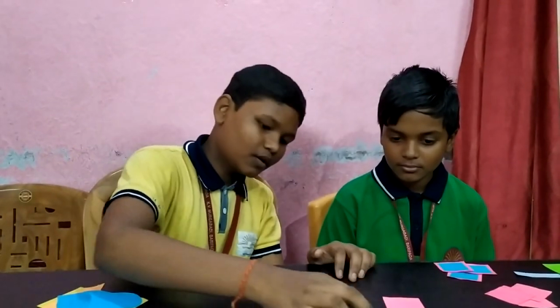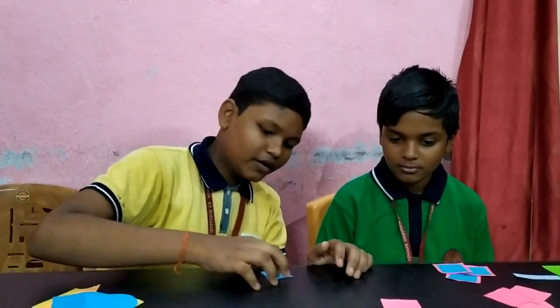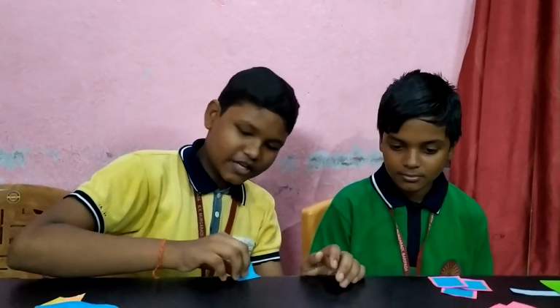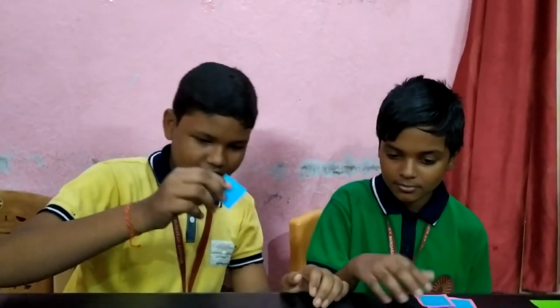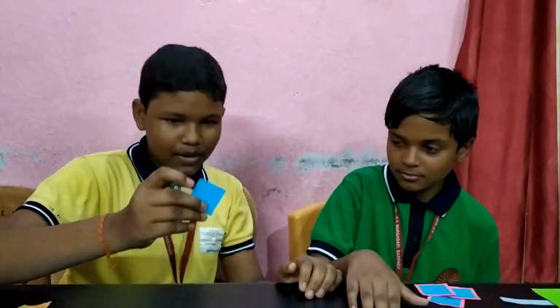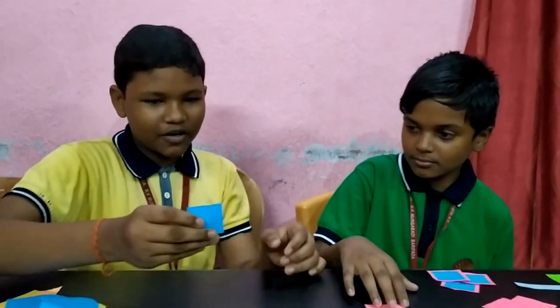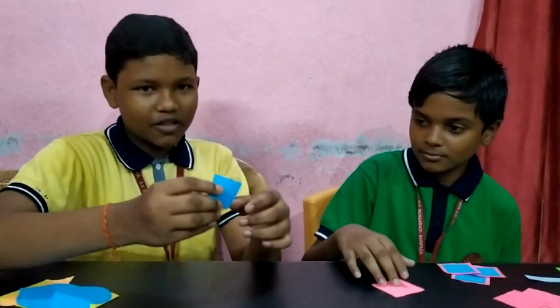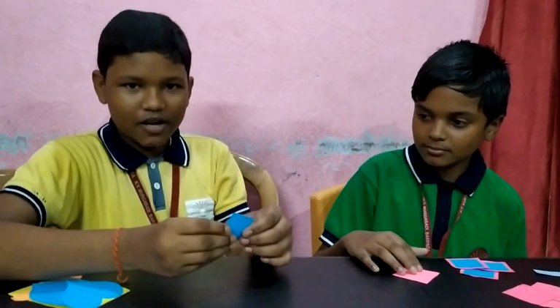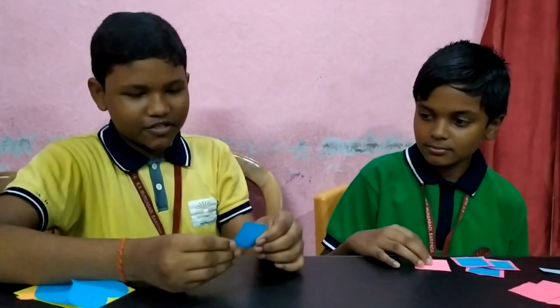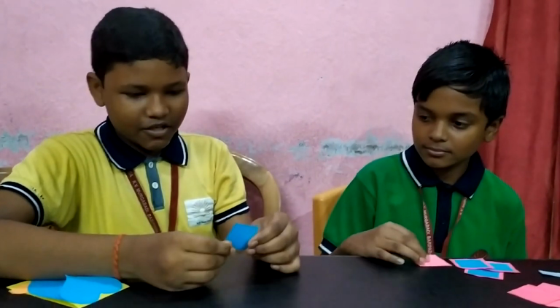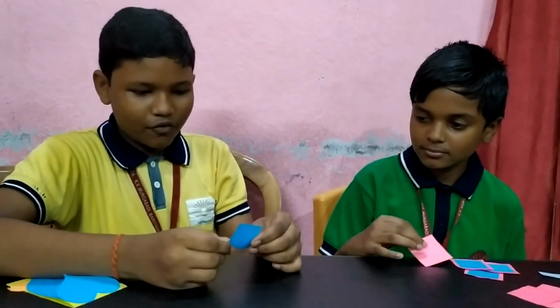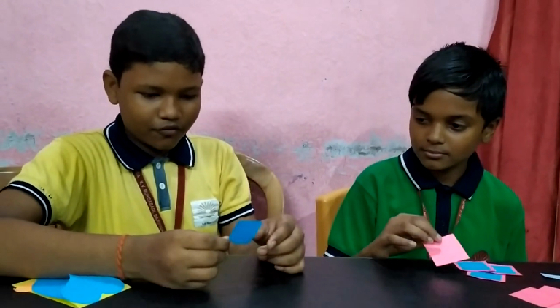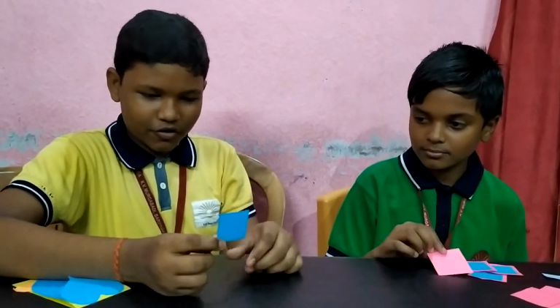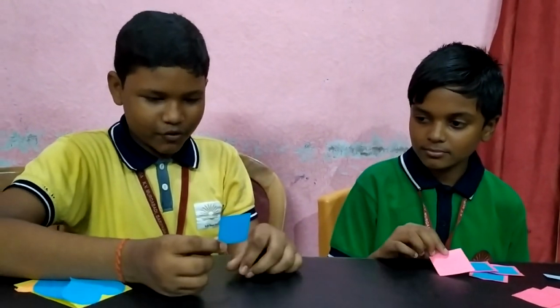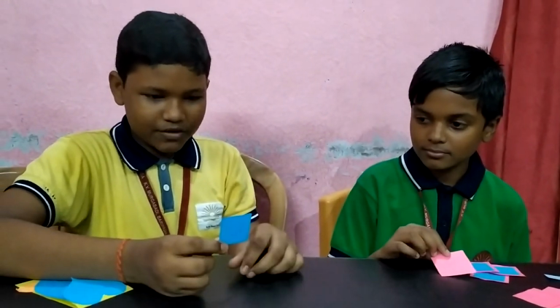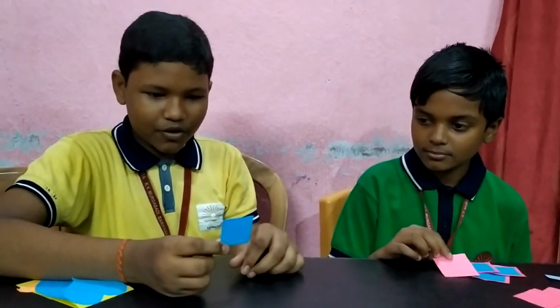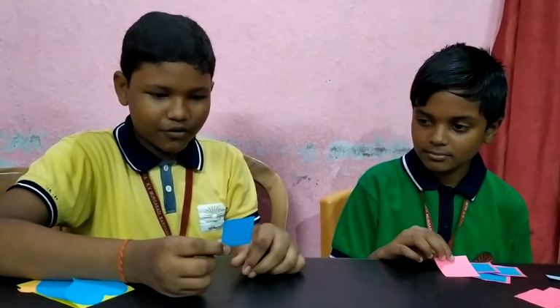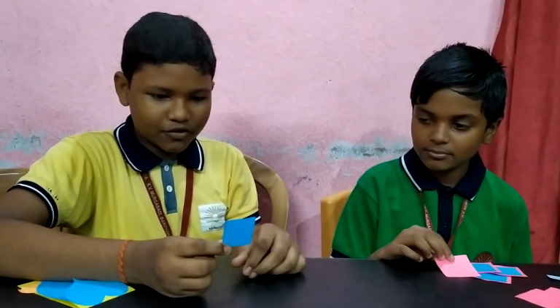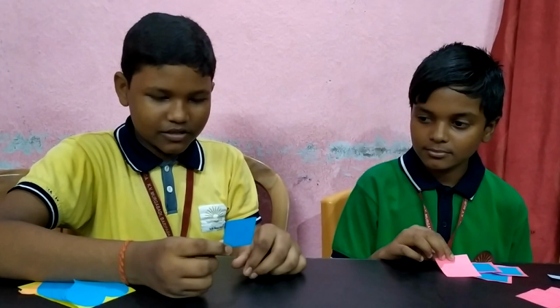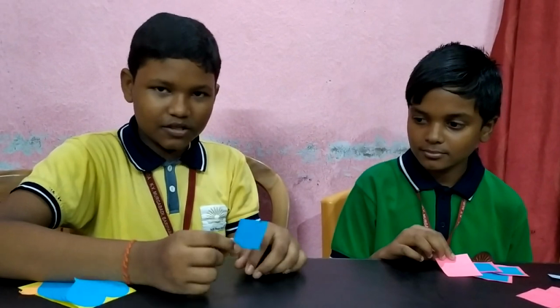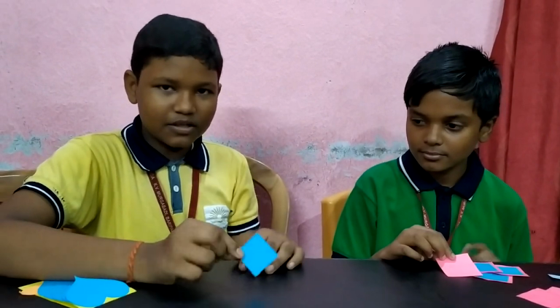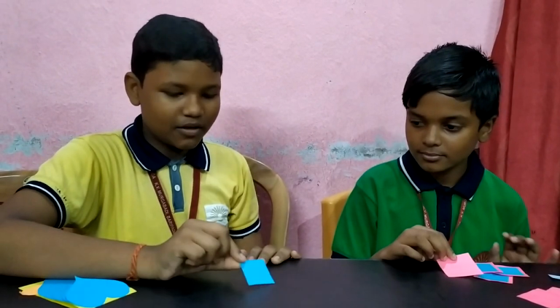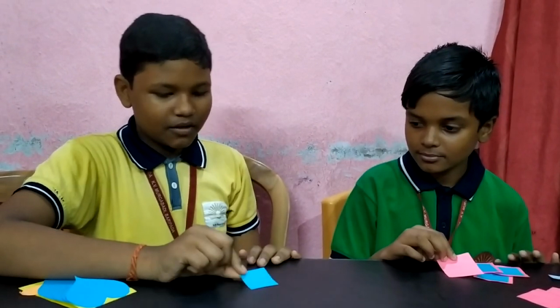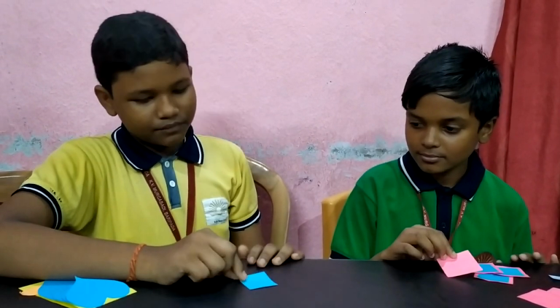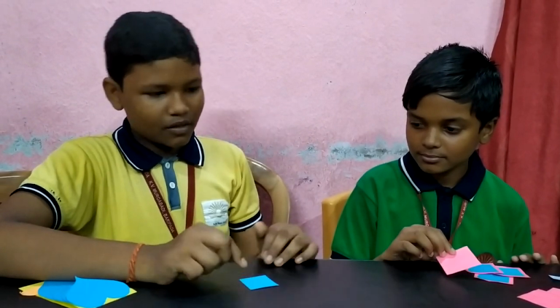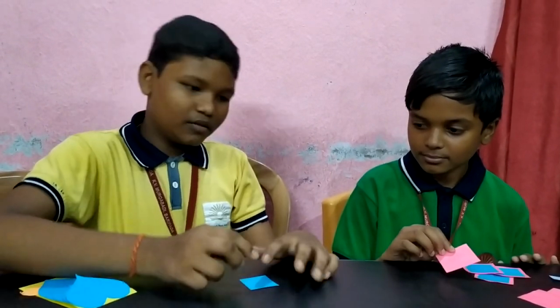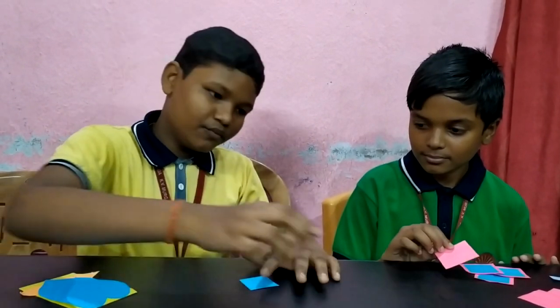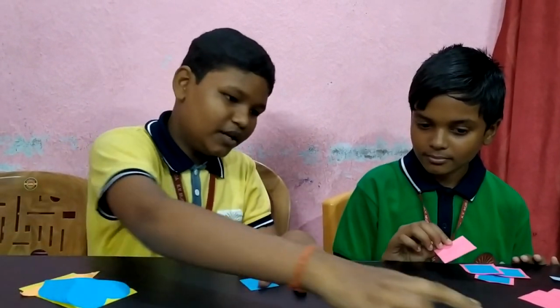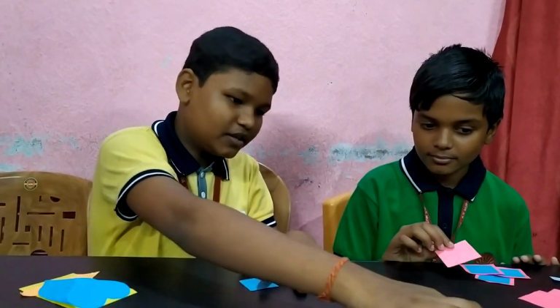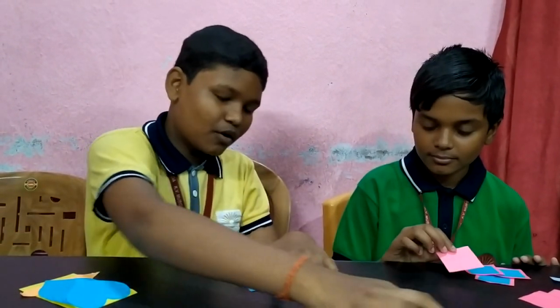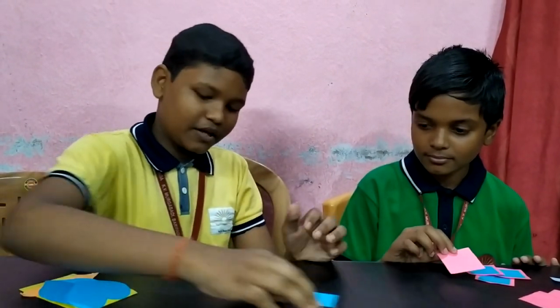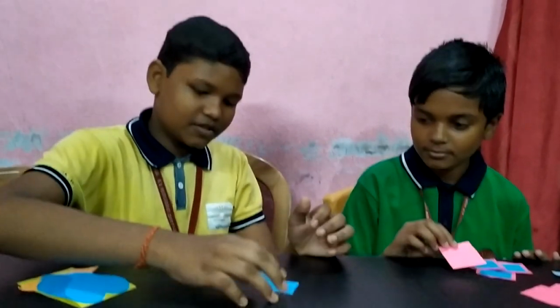Take a sheet of paper, then cut 4 into 4 square centimetre. Then we need 3 more like this.